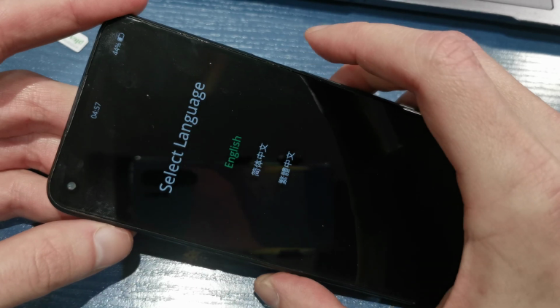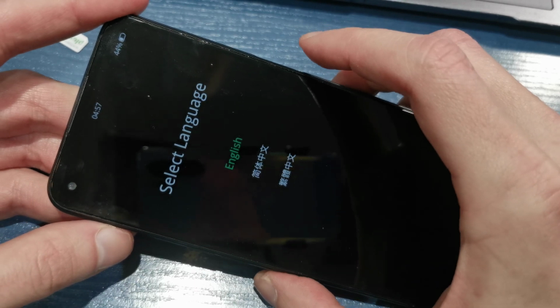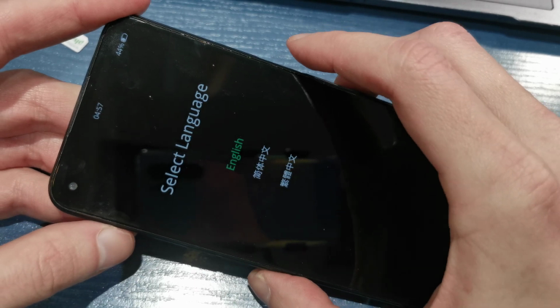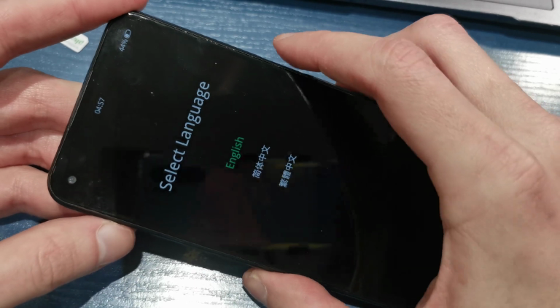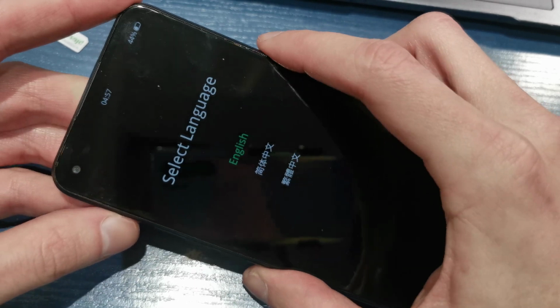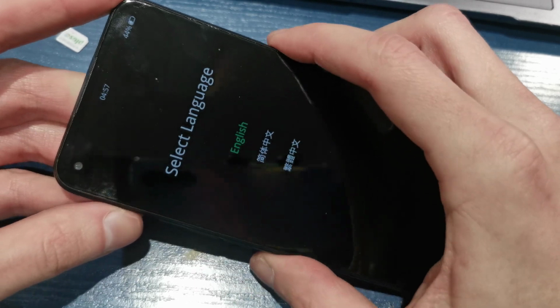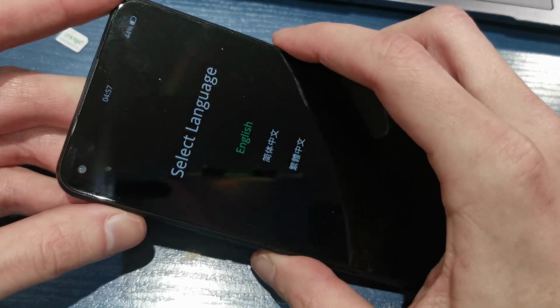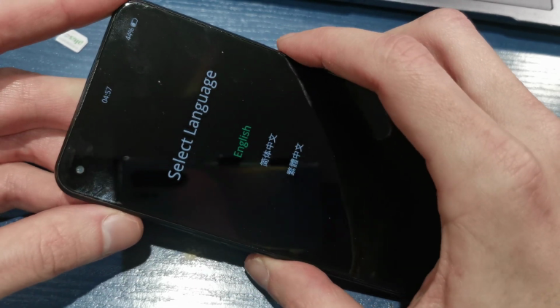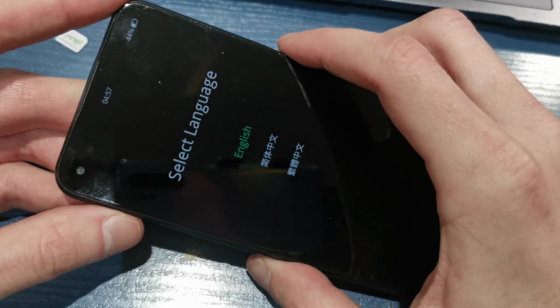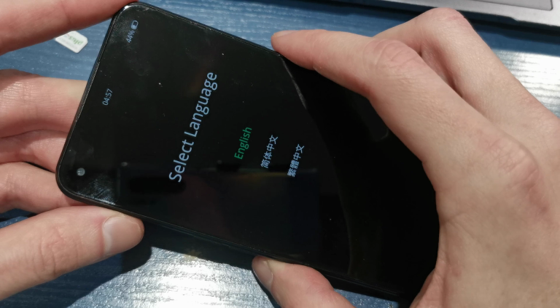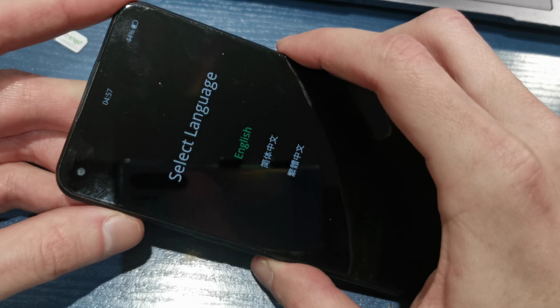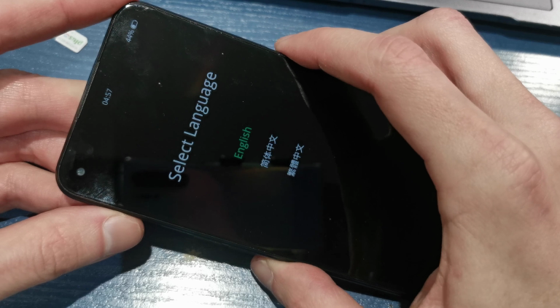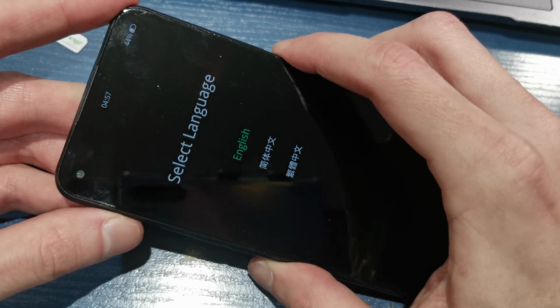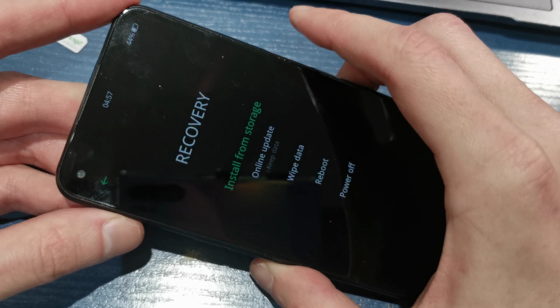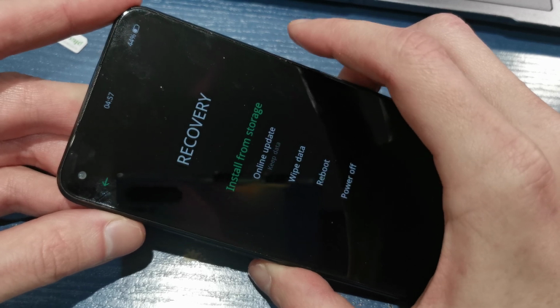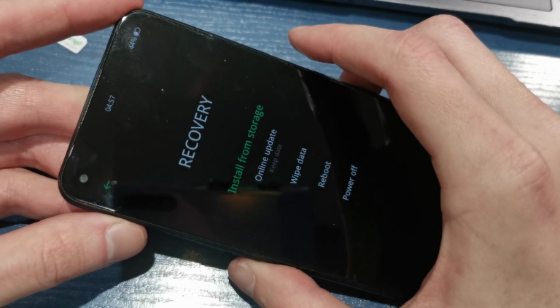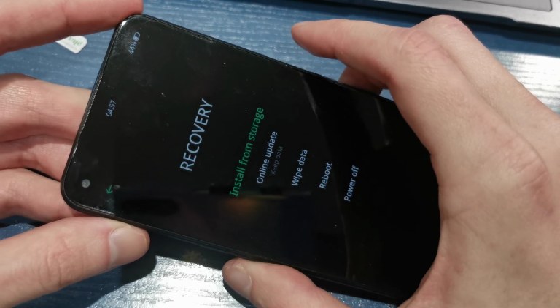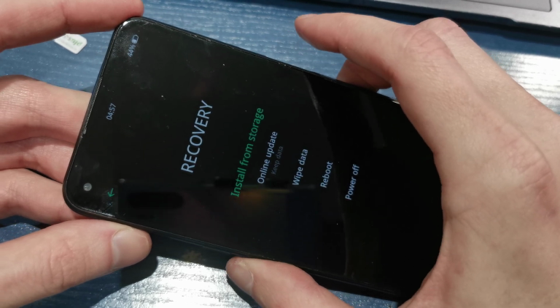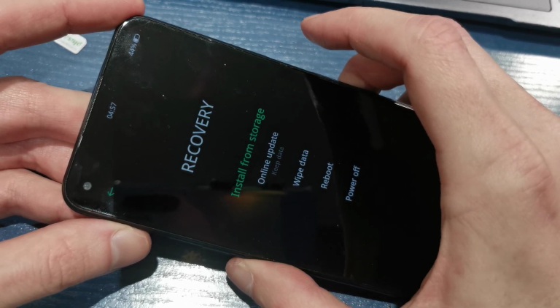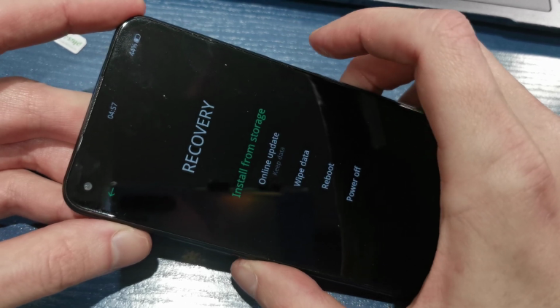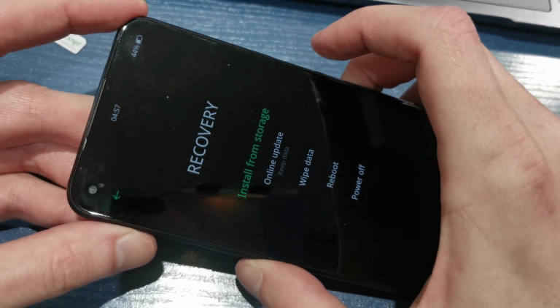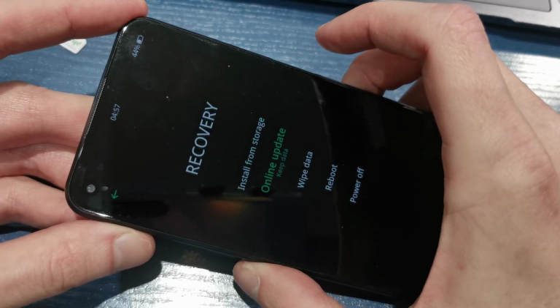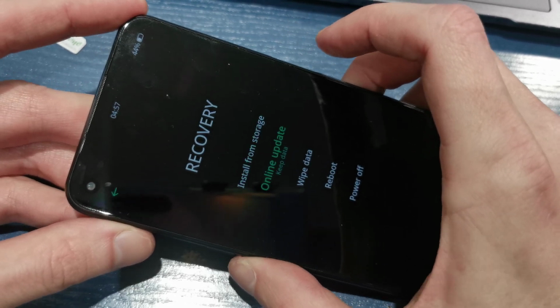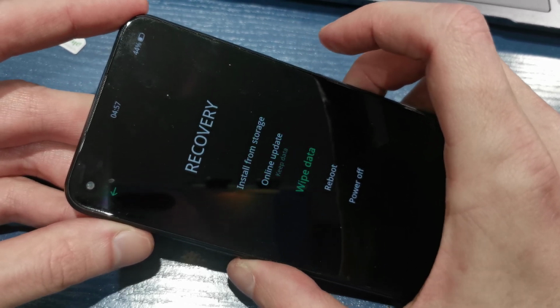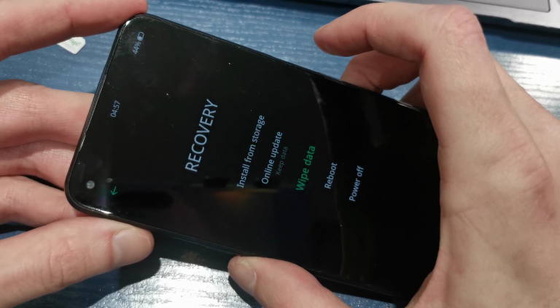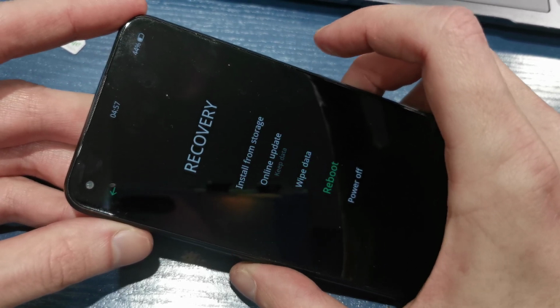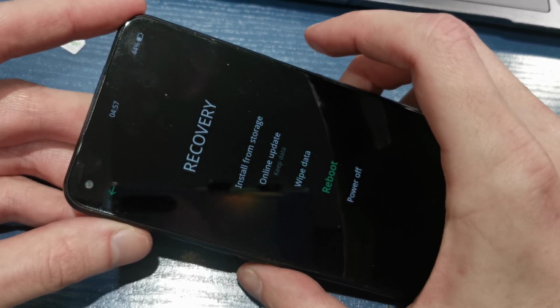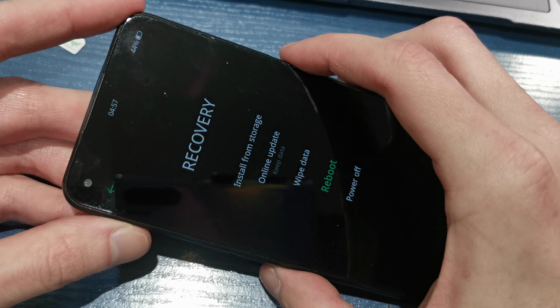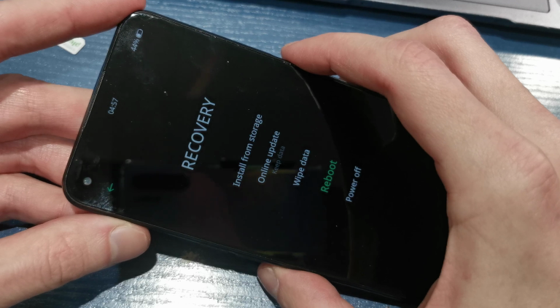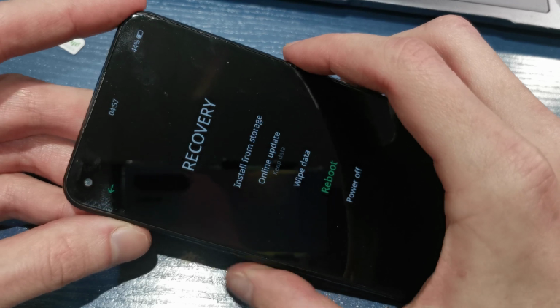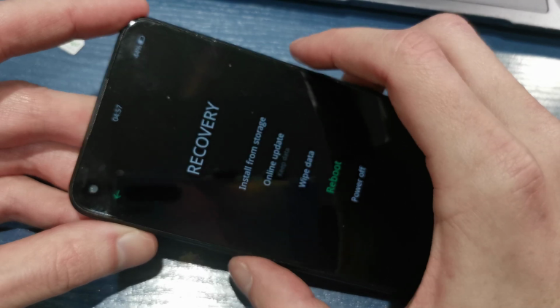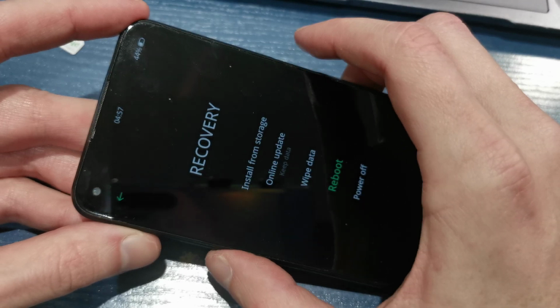Now select your language. In my case I'm going to choose English. Use volume down to navigate and select Wipe Data.